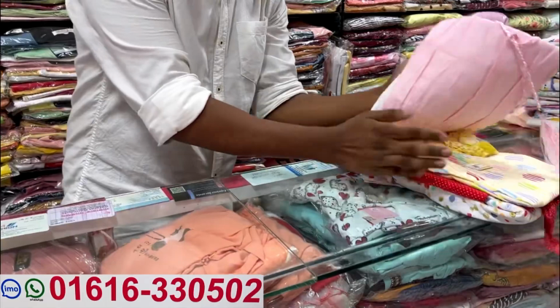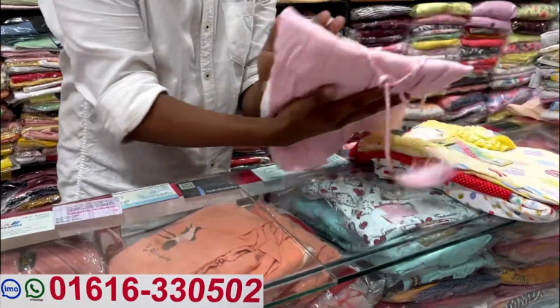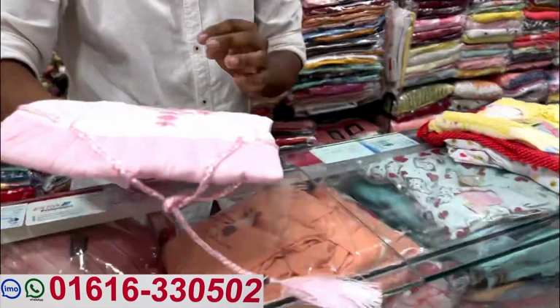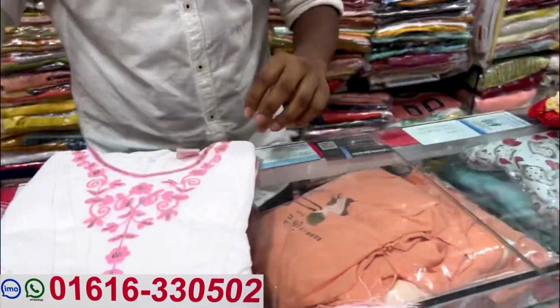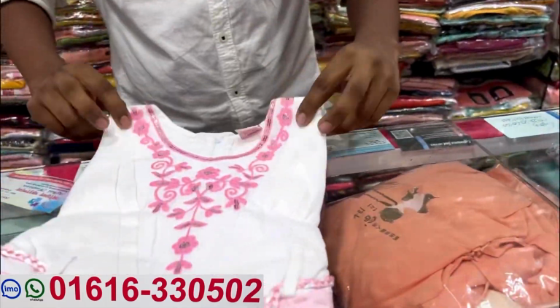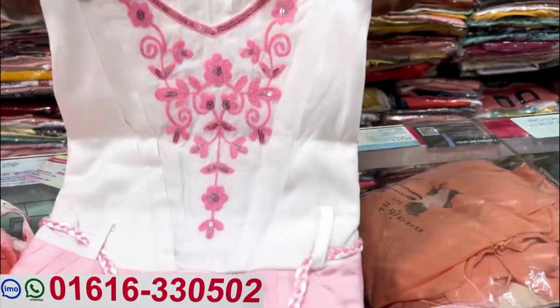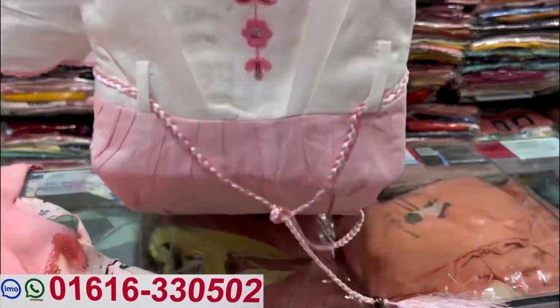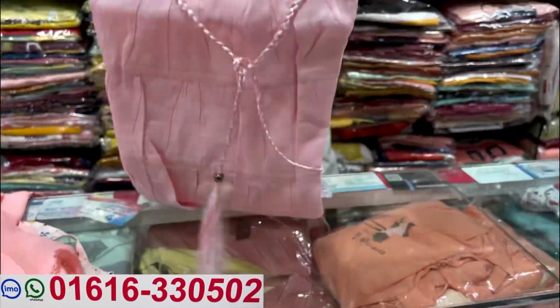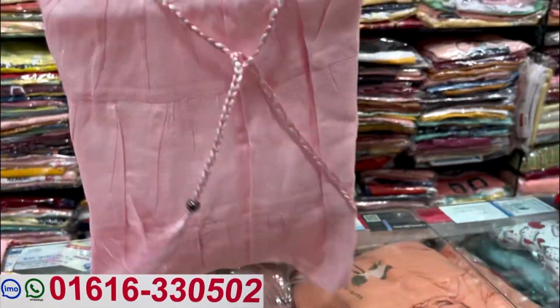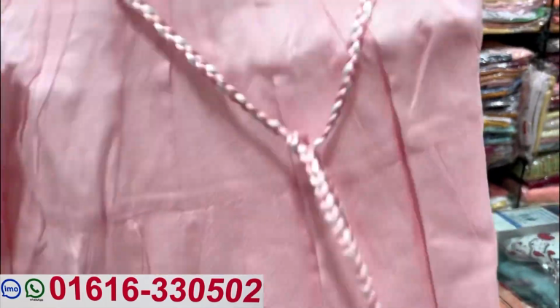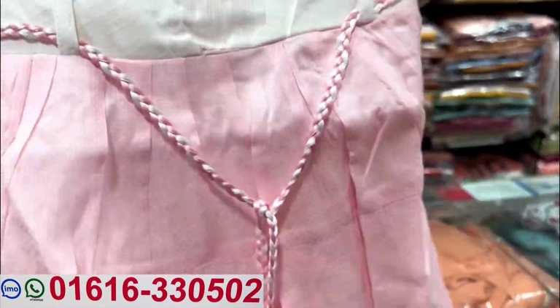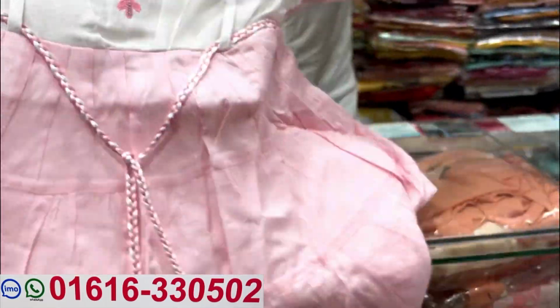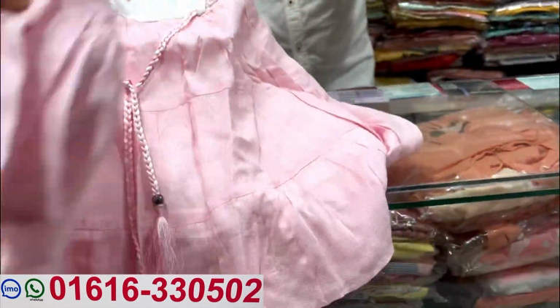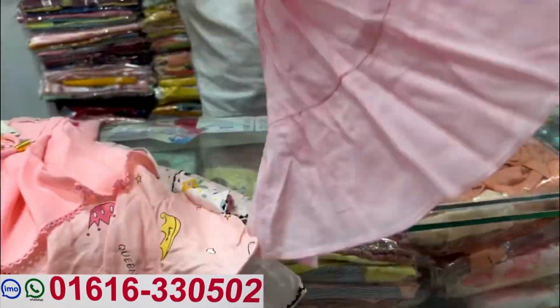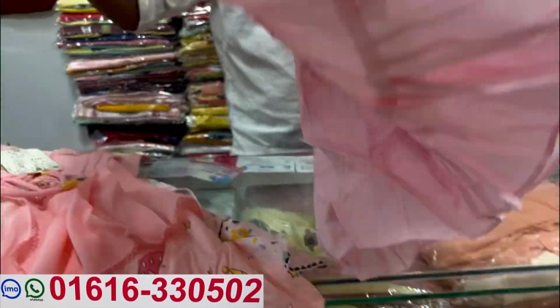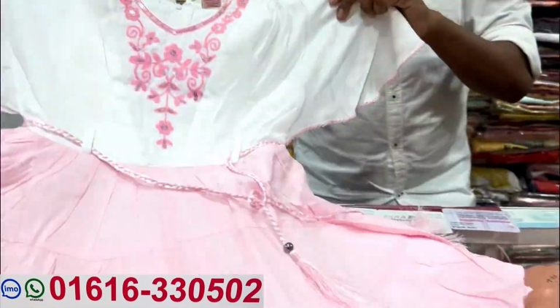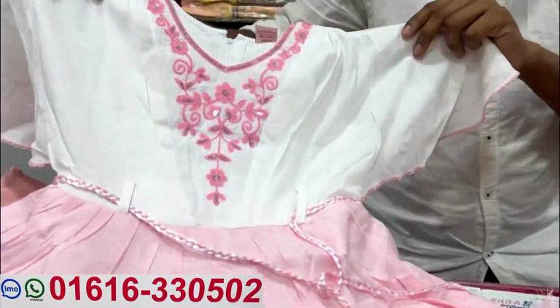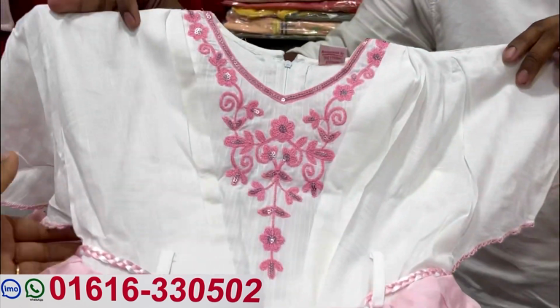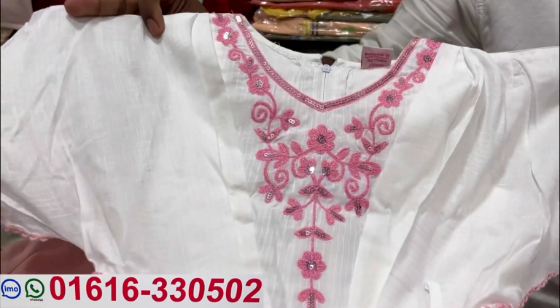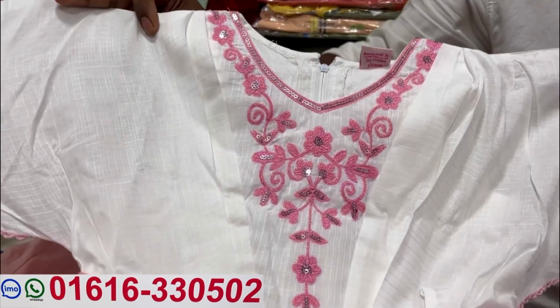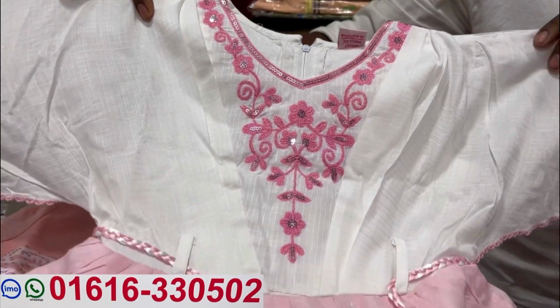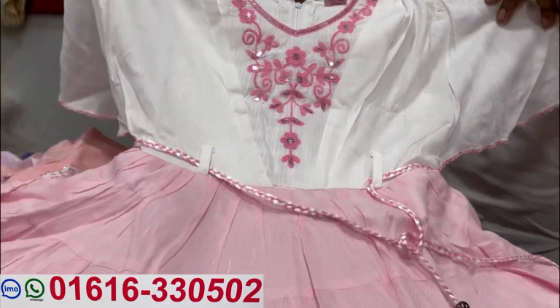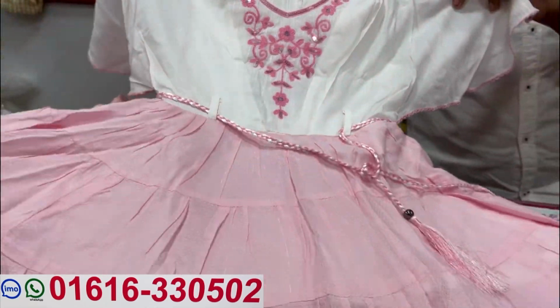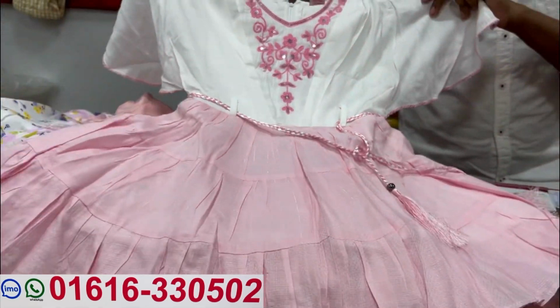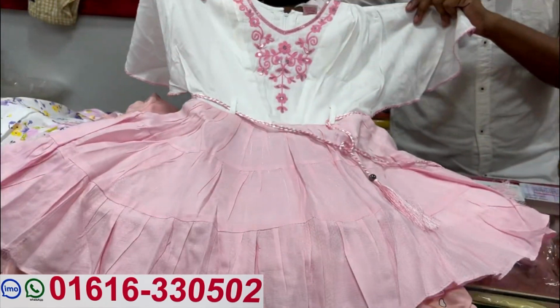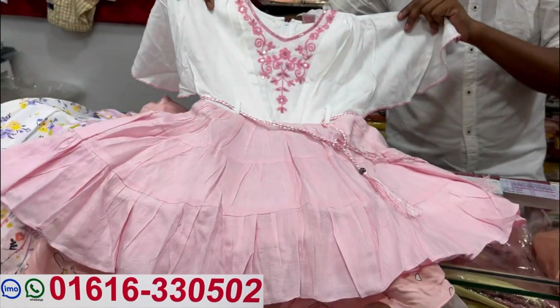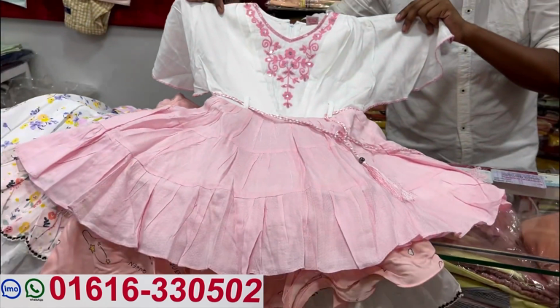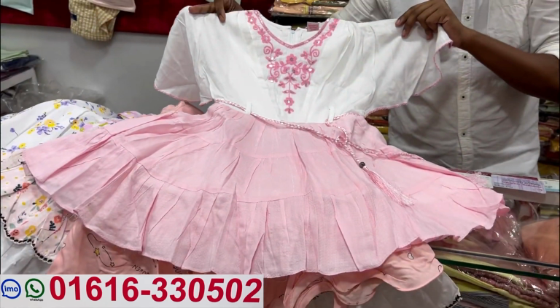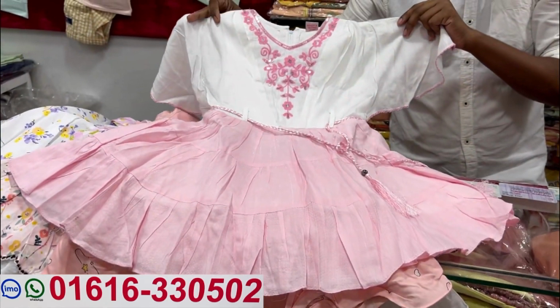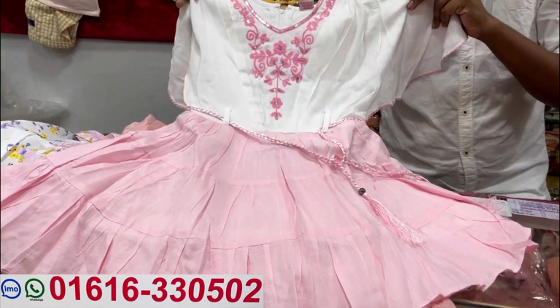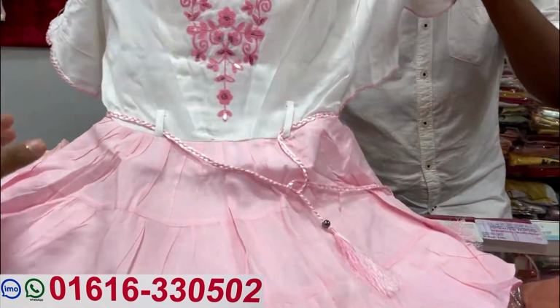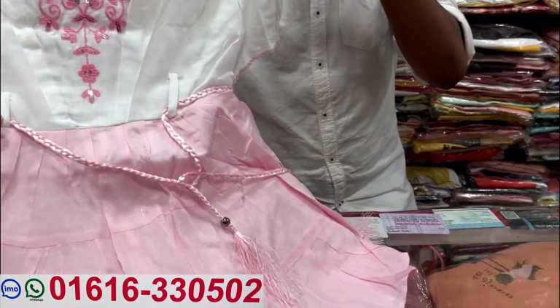This is the pink and white color combination. This is the style. The colour is pretty. It would be the 3-5.